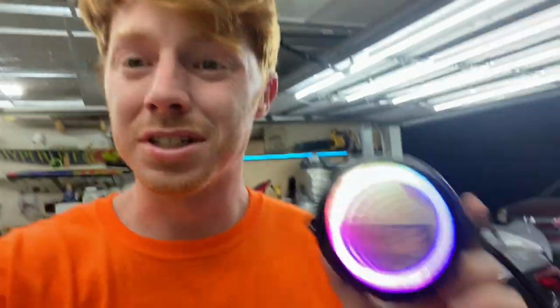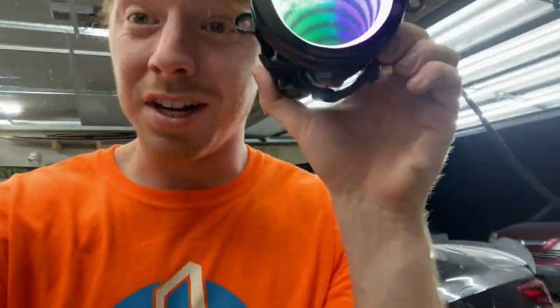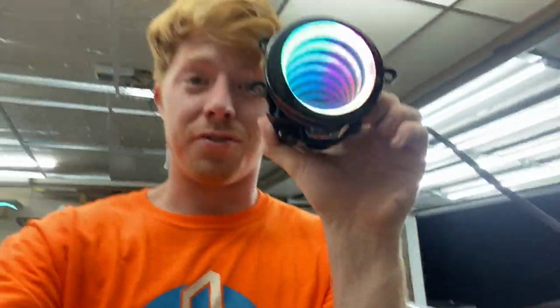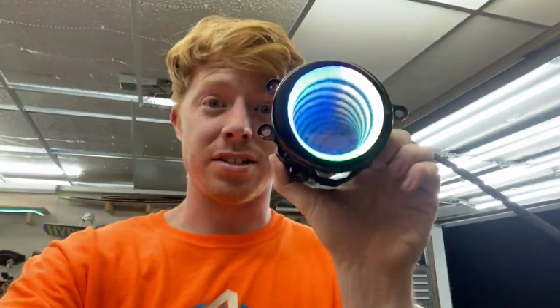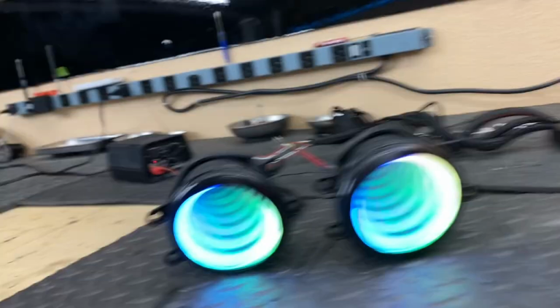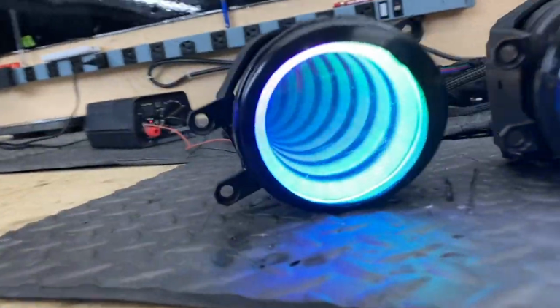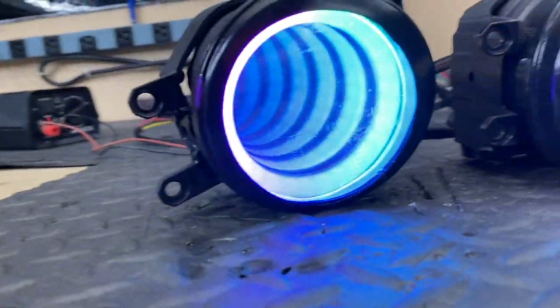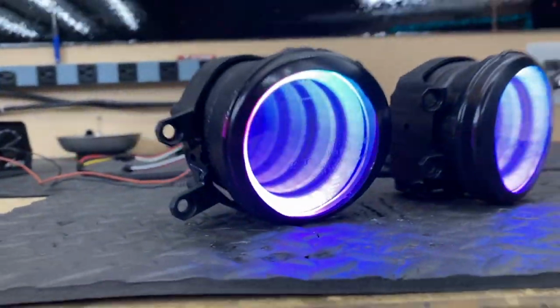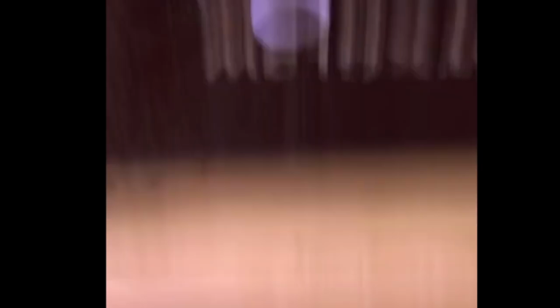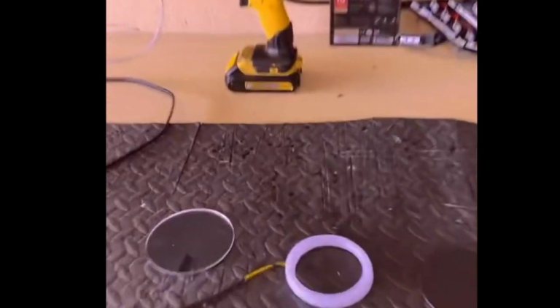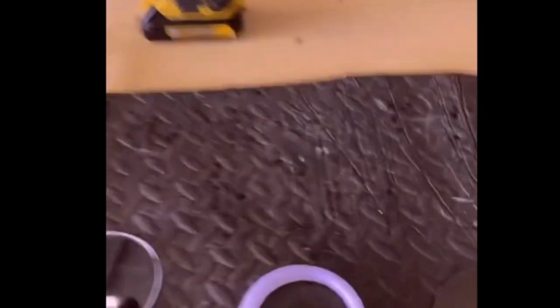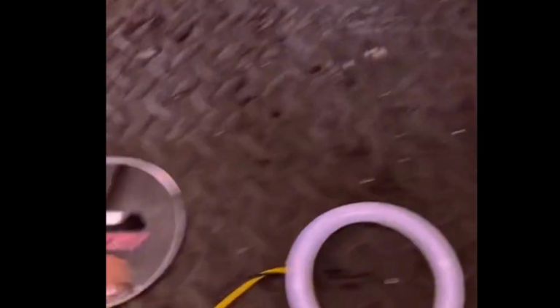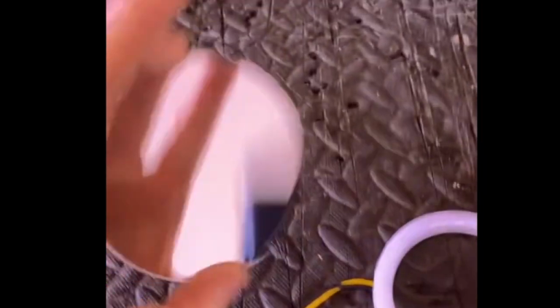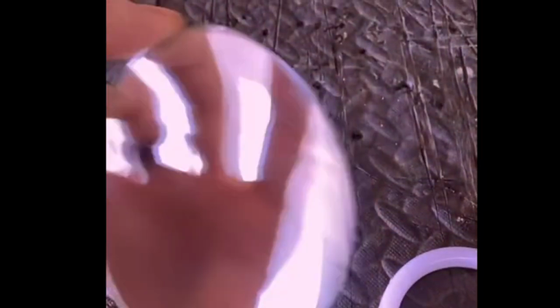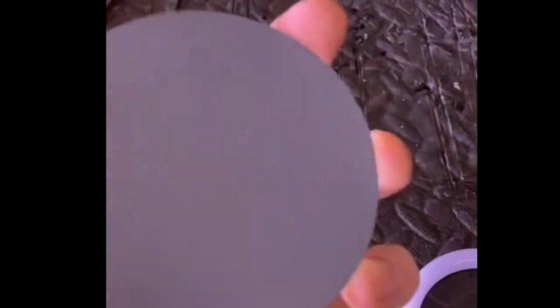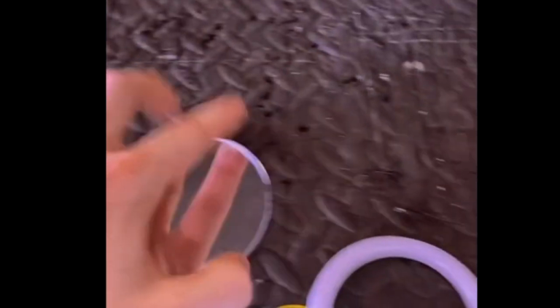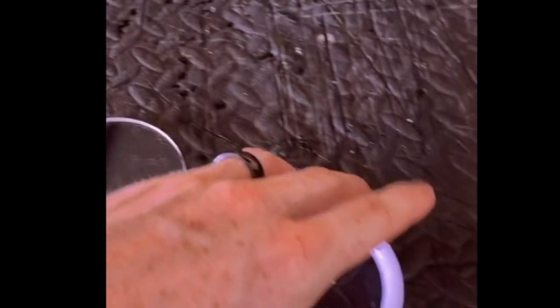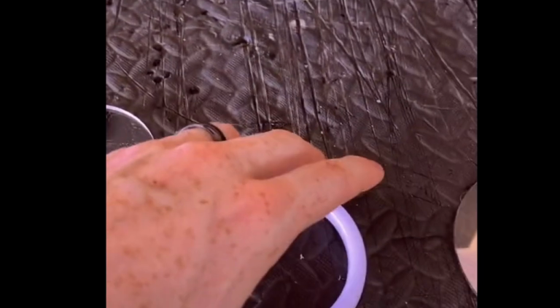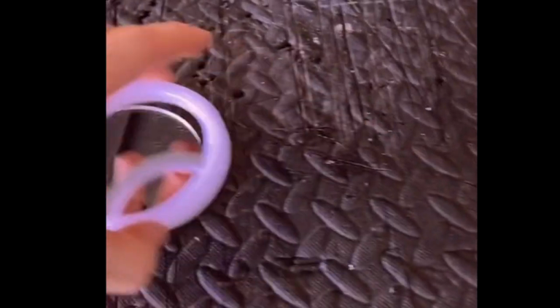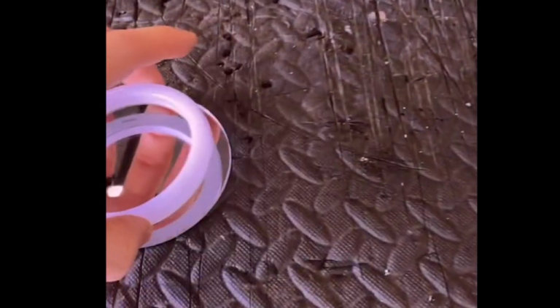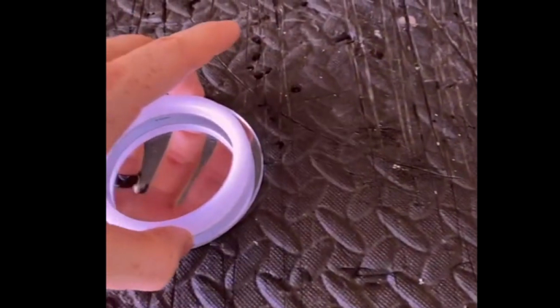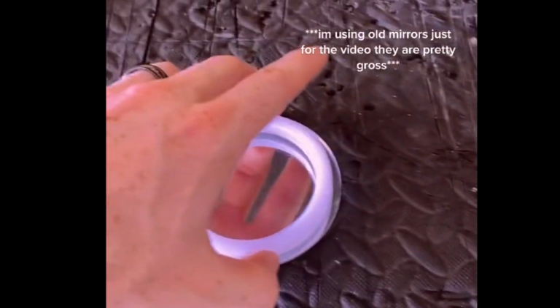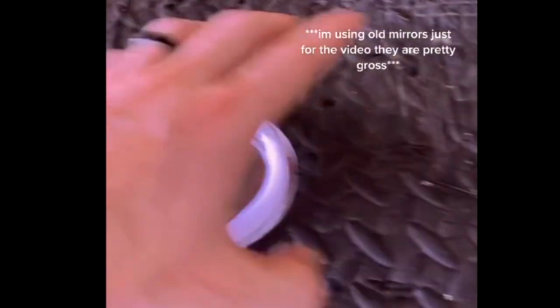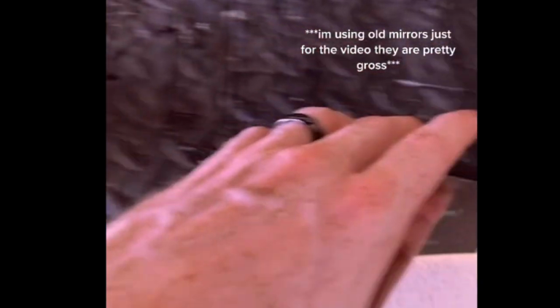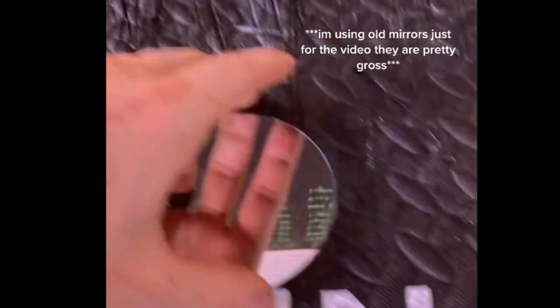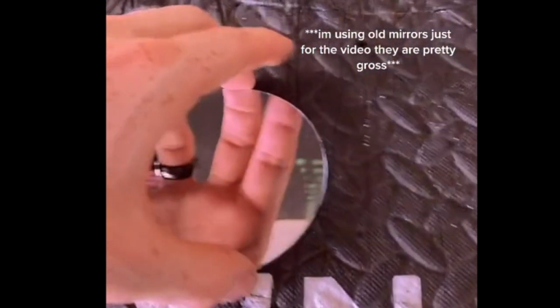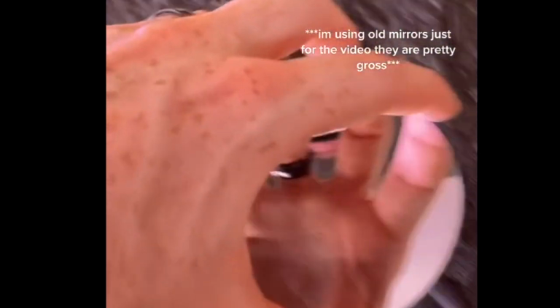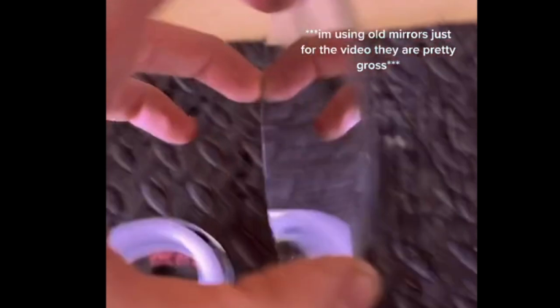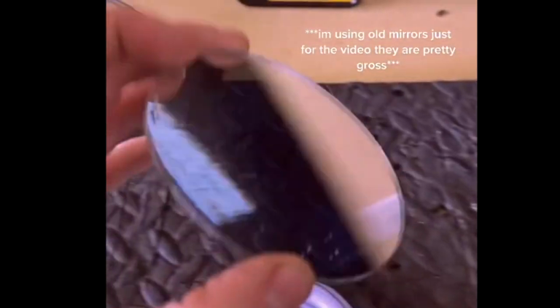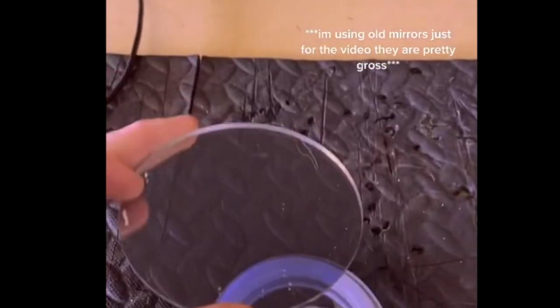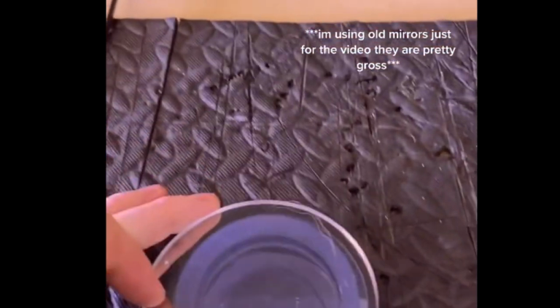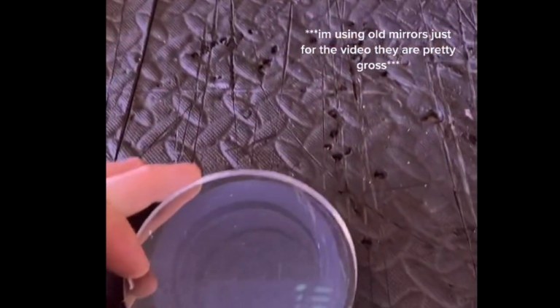I built infinity mirror fog lights for my buddy's 4Runner. What you're going to do is take your regular mirror and put your LED halo on top of that. Then take your one-way mirror and set it on top of that.